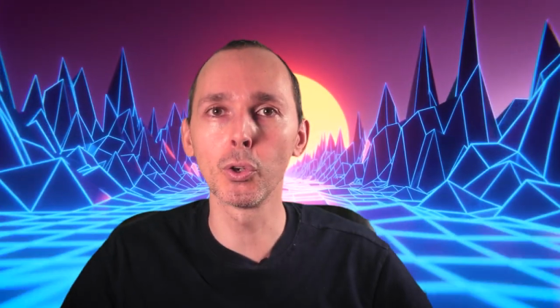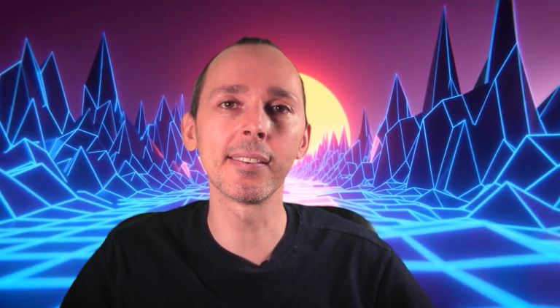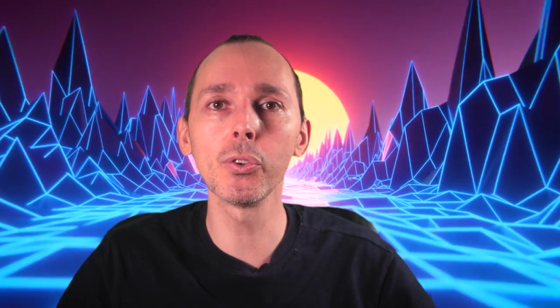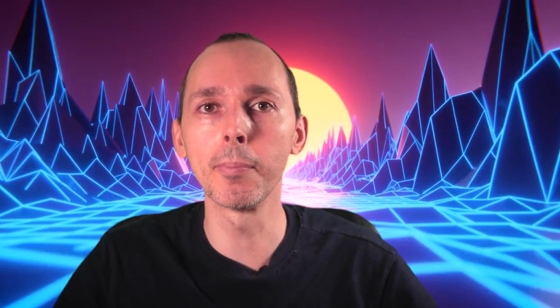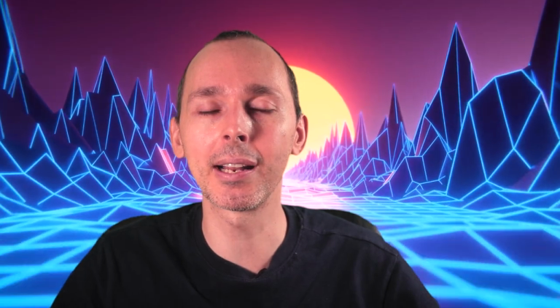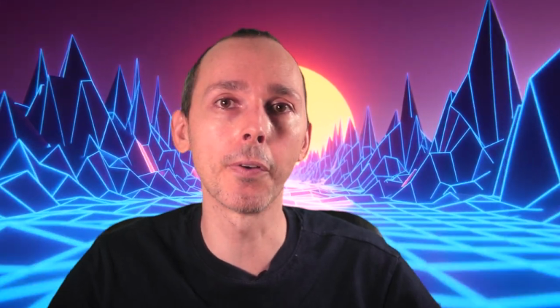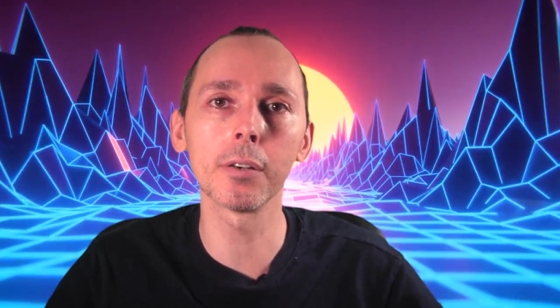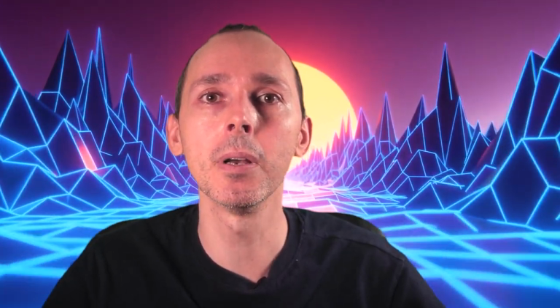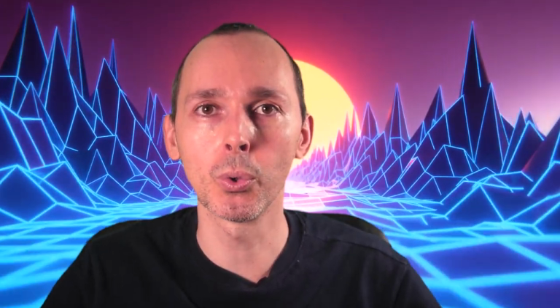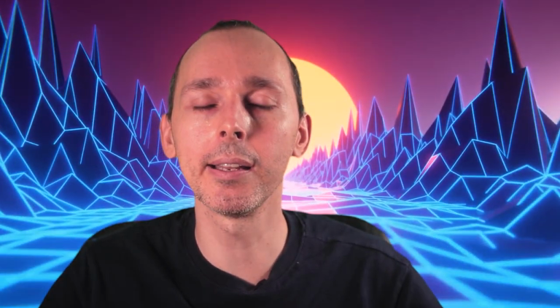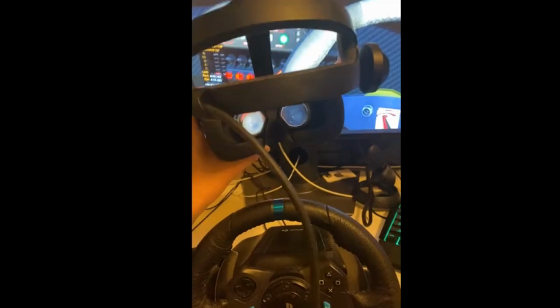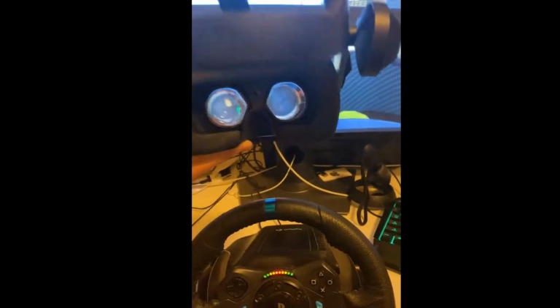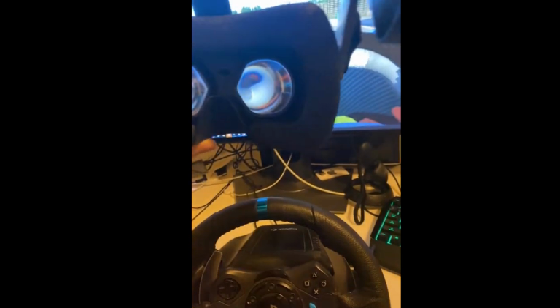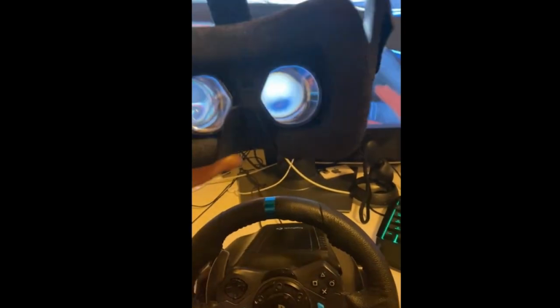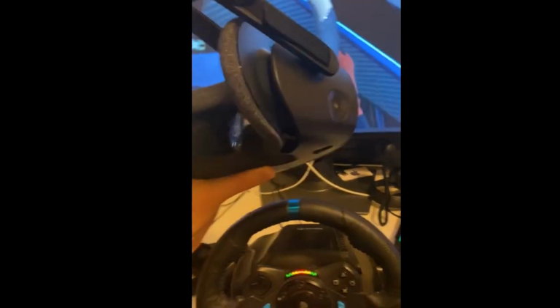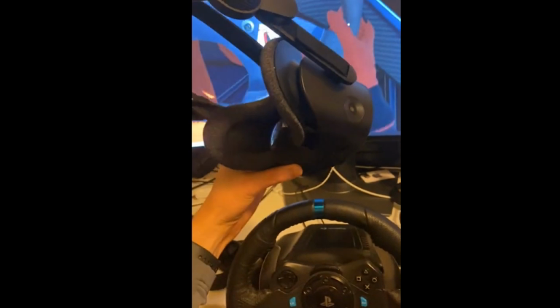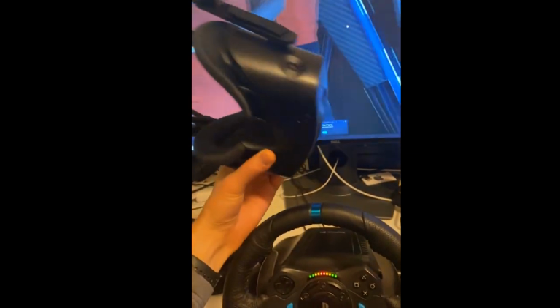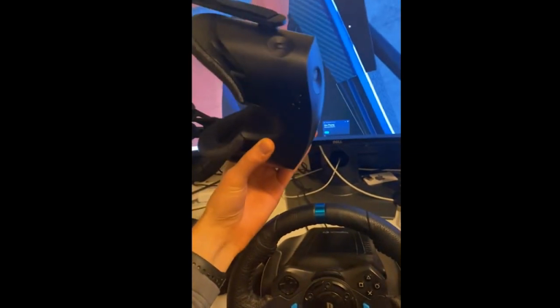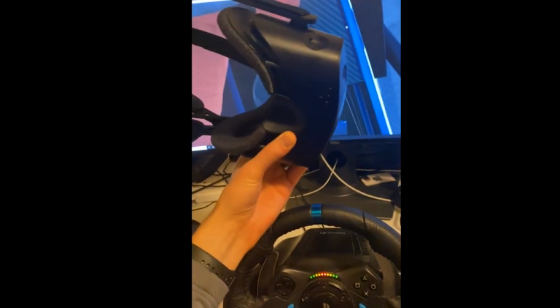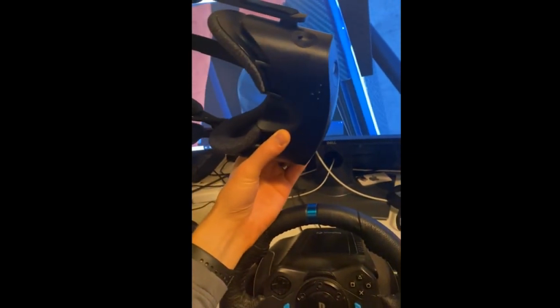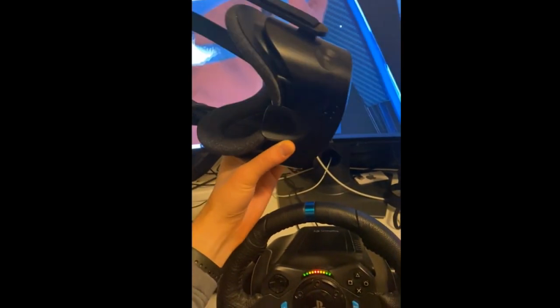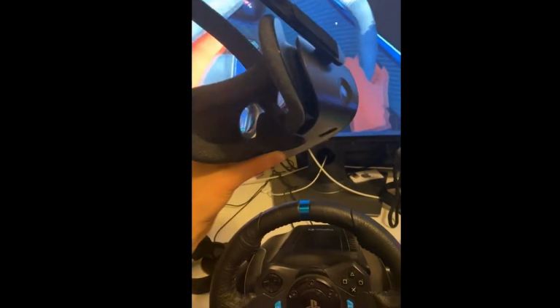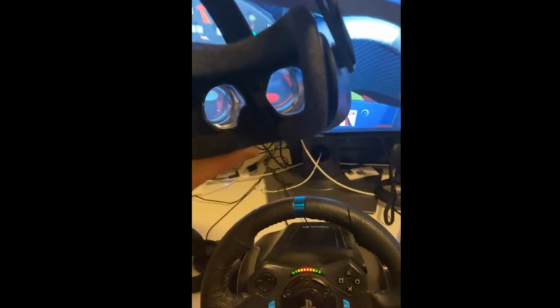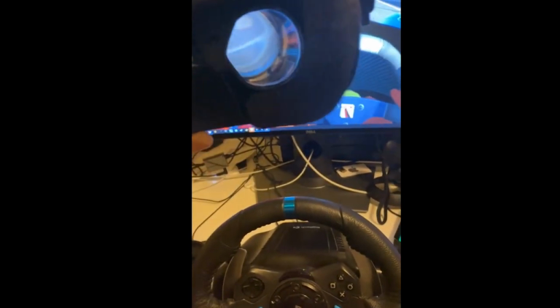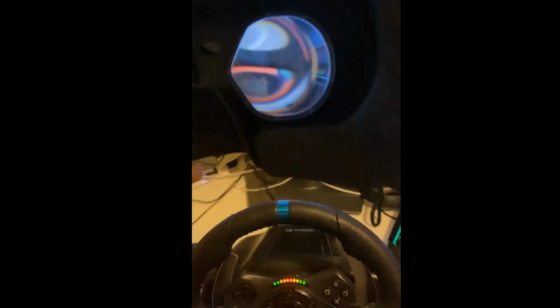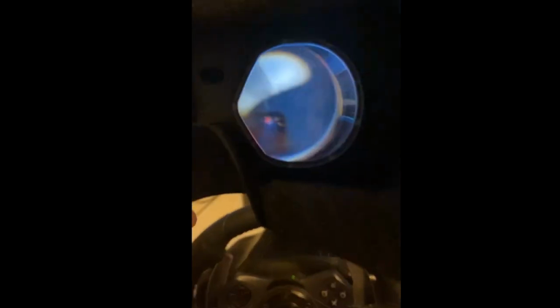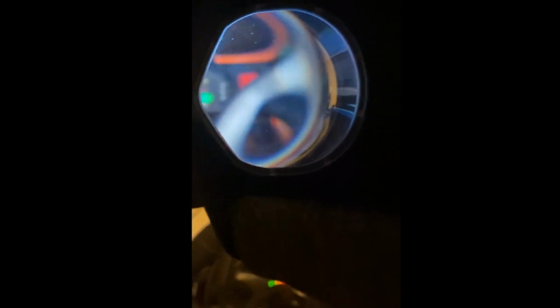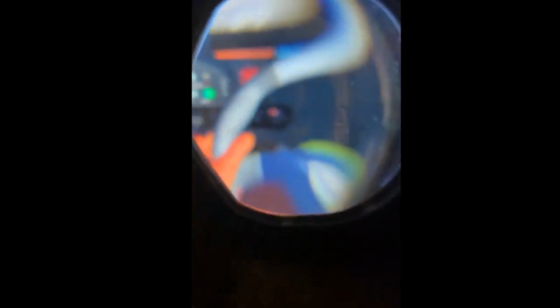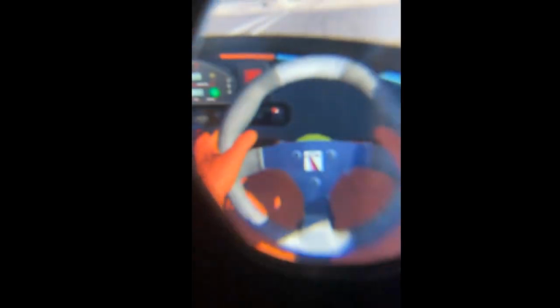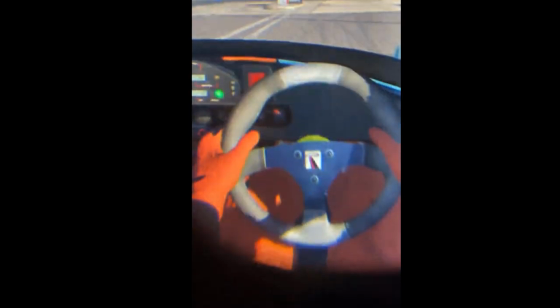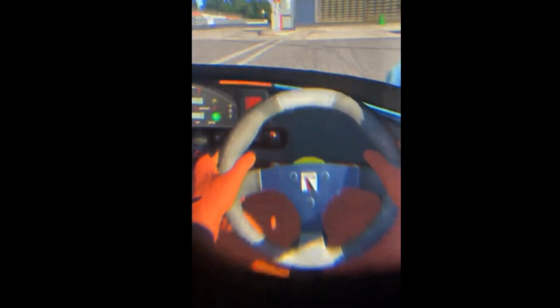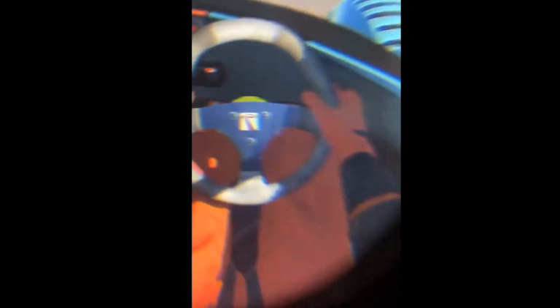He also posted some videos and made it very clear that it was very hard for him to align his mobile phone with what you could actually see inside the headset. So some of the colors and some lines that appear in the video apparently don't appear in the VR headset itself.